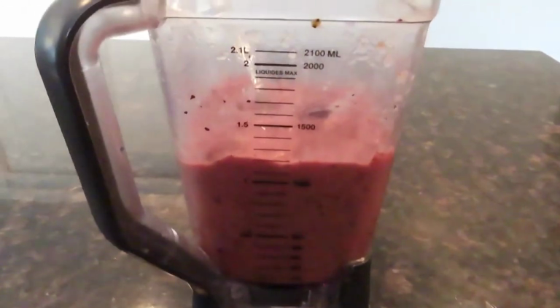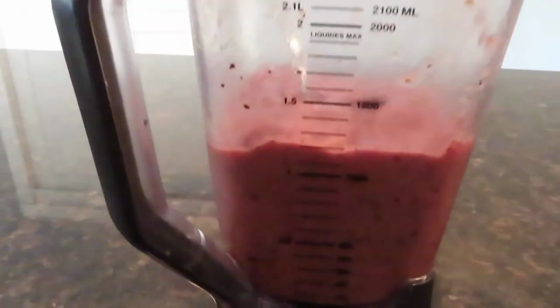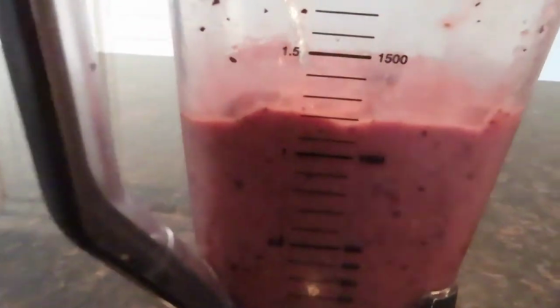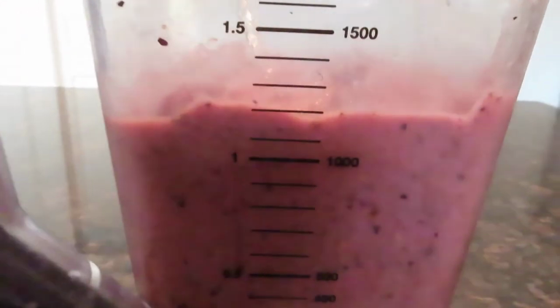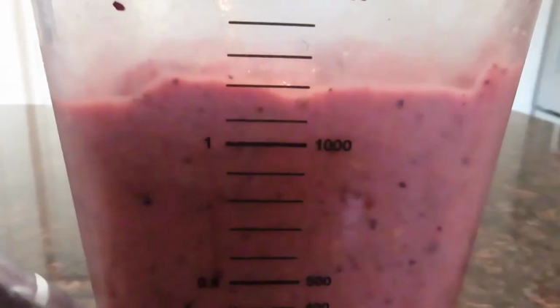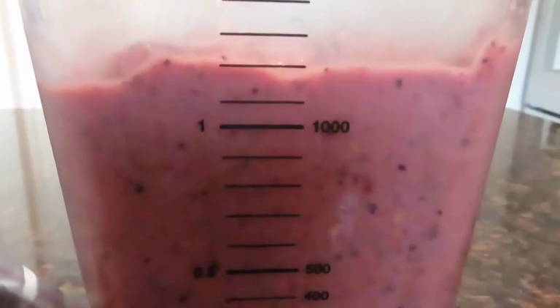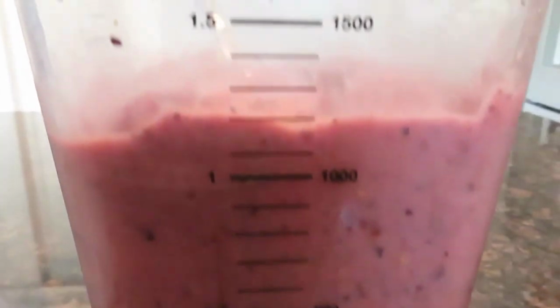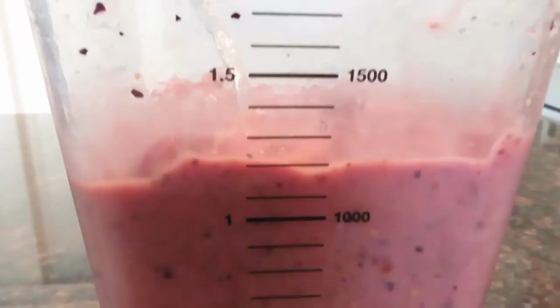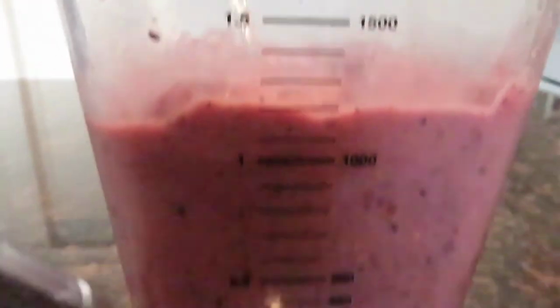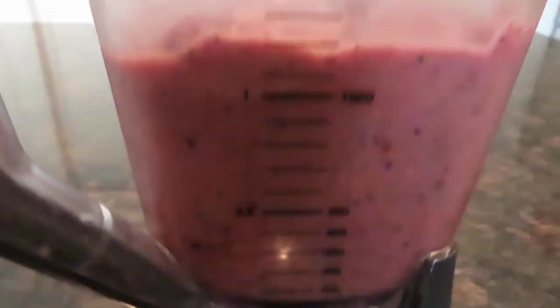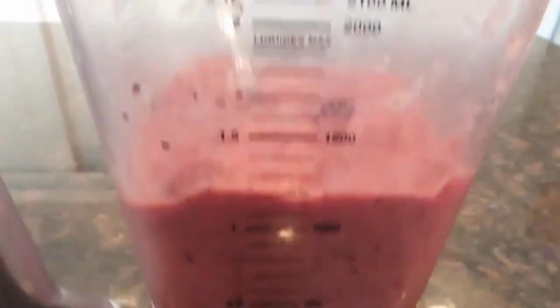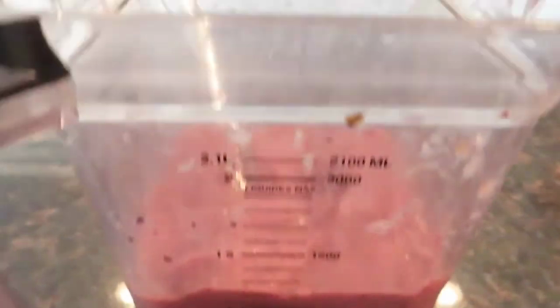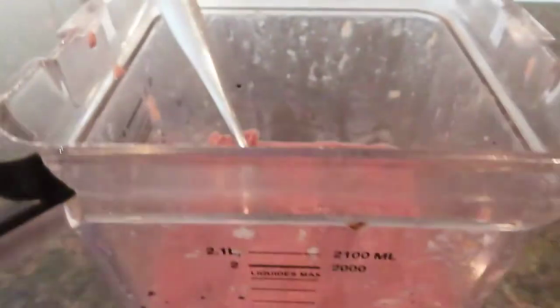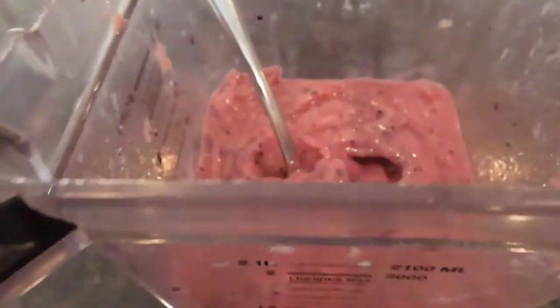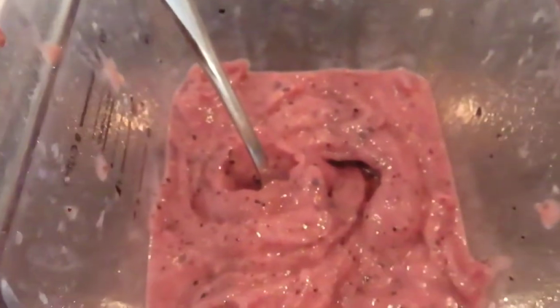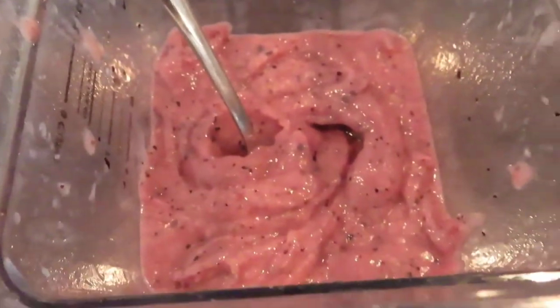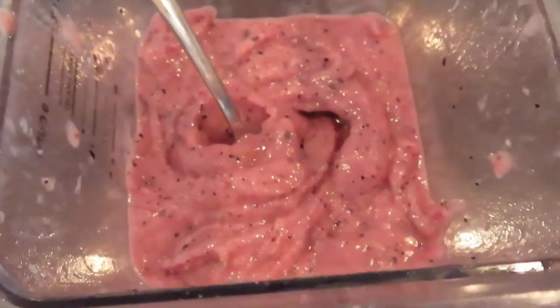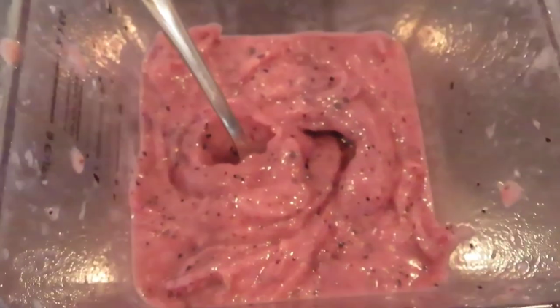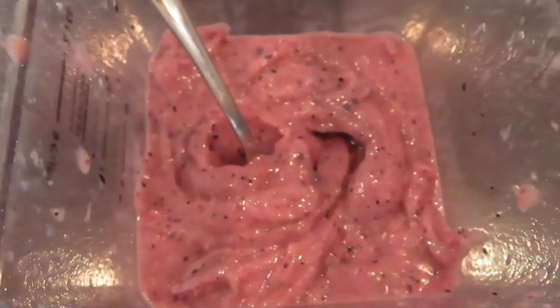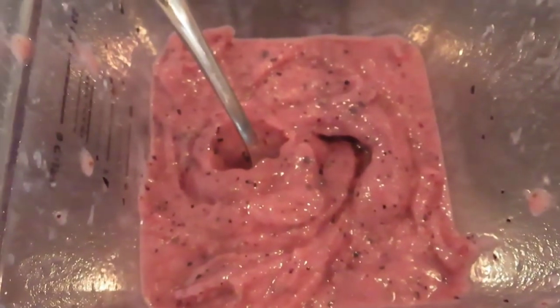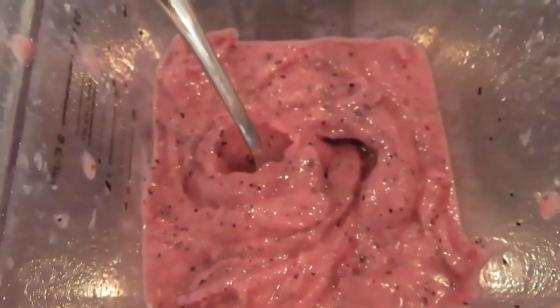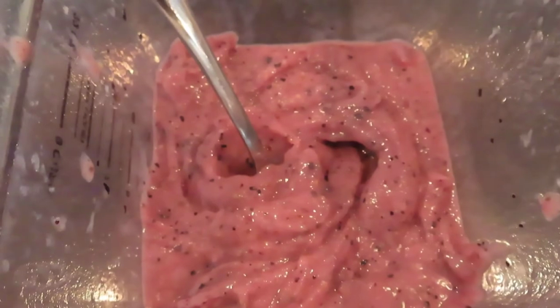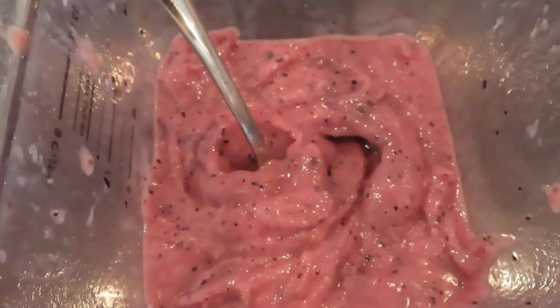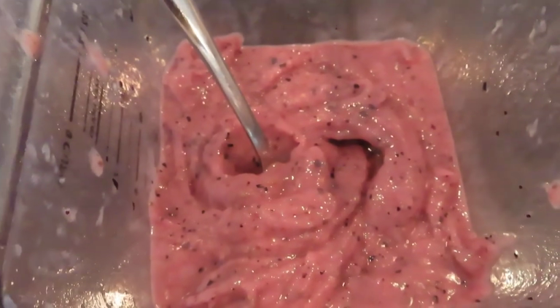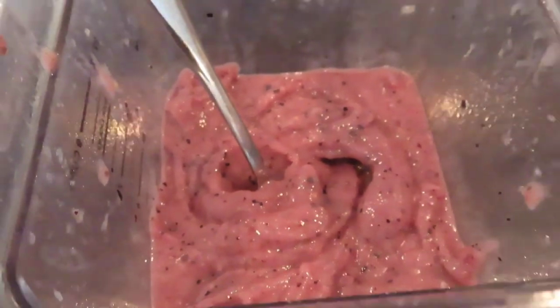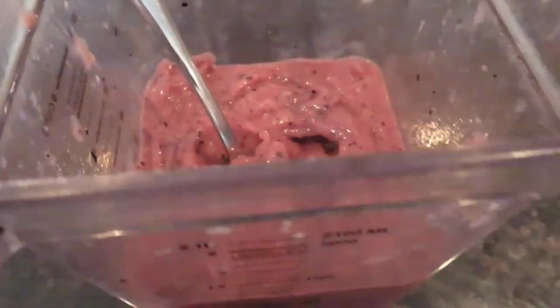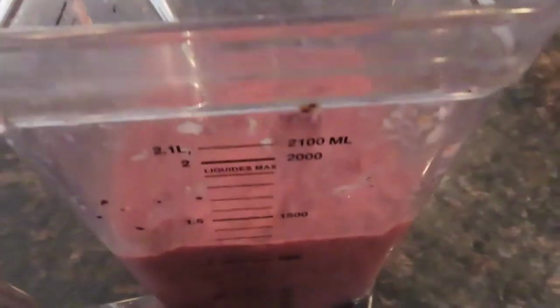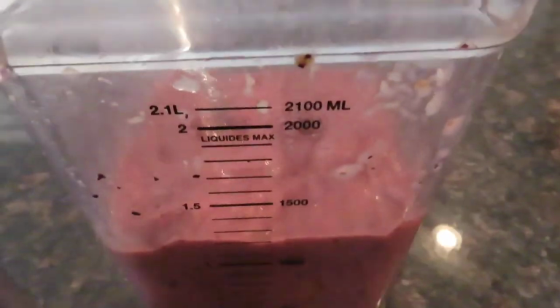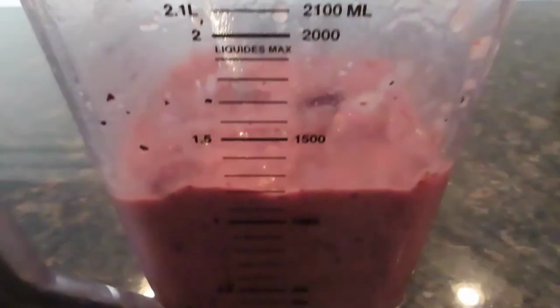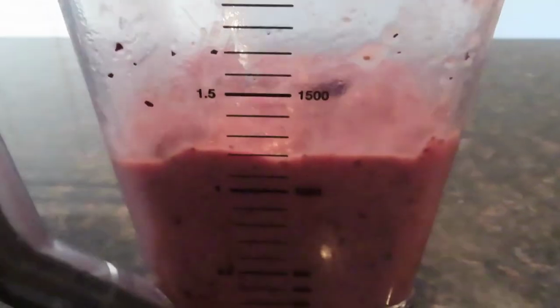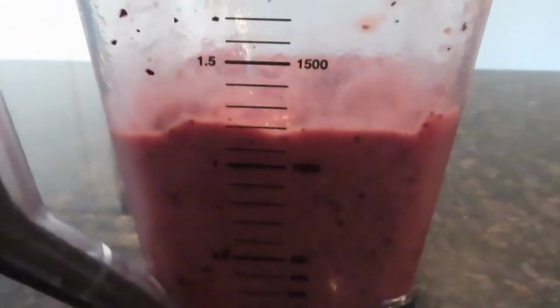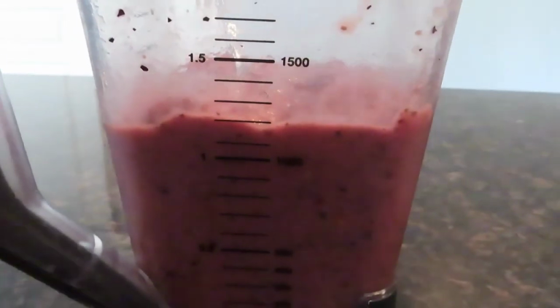Go ahead and blend that up. That's going to make a little over a liter, so it's a pretty good sized smoothie. You can always cut that recipe in half. It's really delicious — try it out and tell me what you think. Thanks for watching. Give a thumbs up if you liked the video, and we'll see you soon. Bye-bye, everyone.